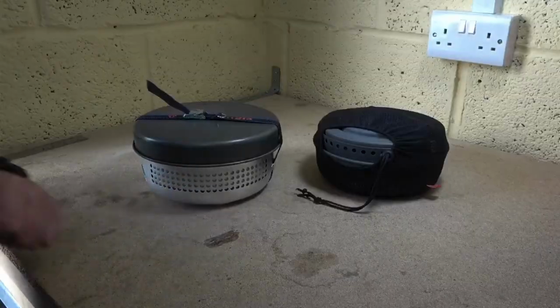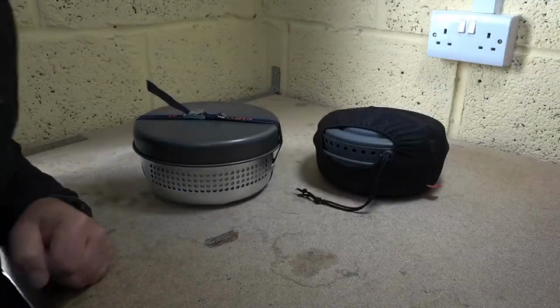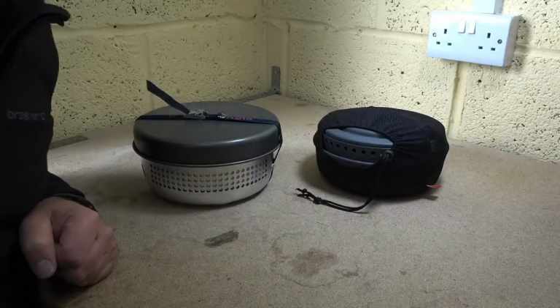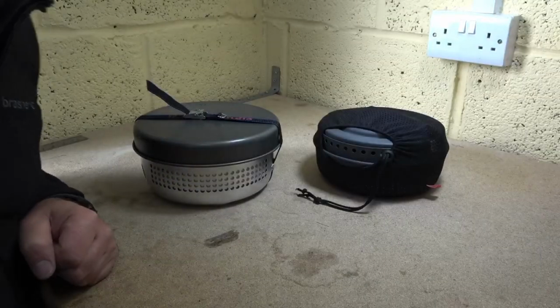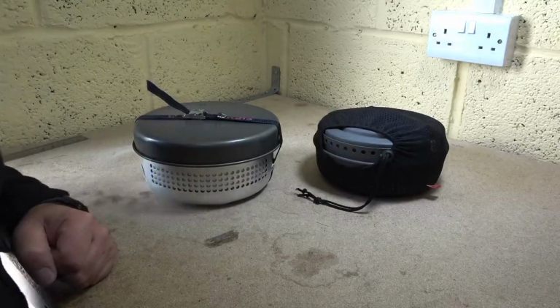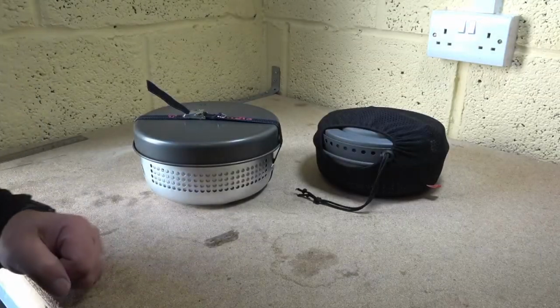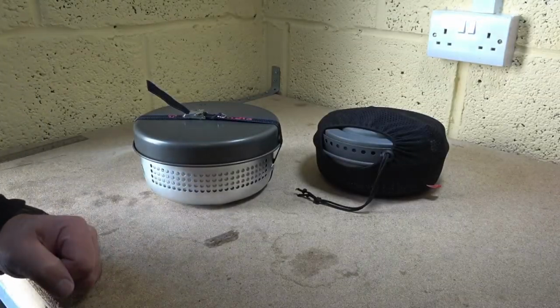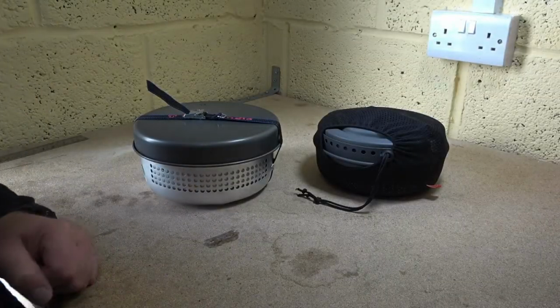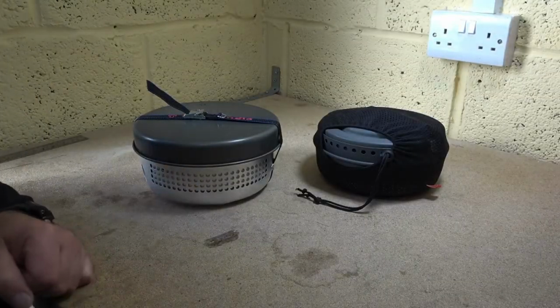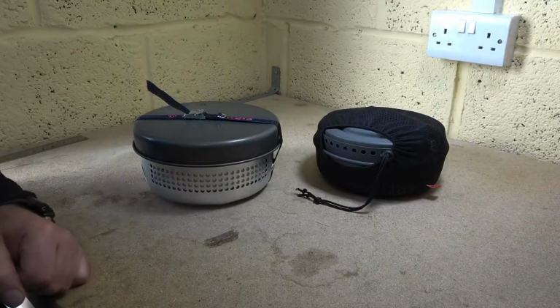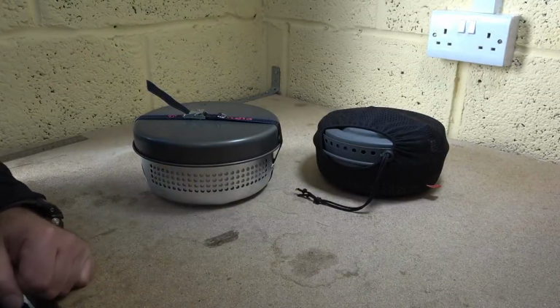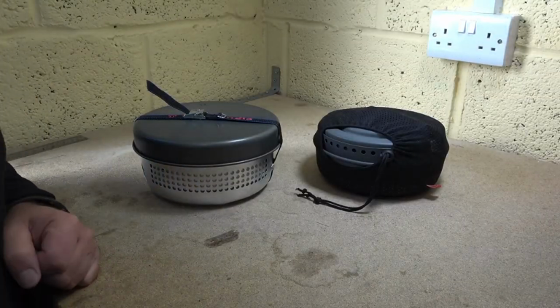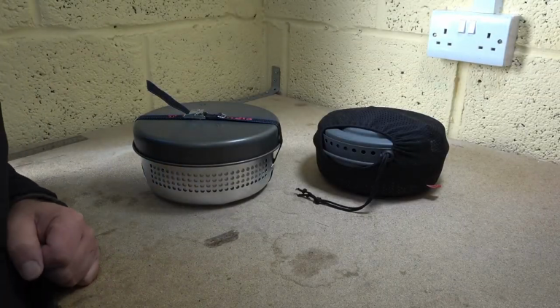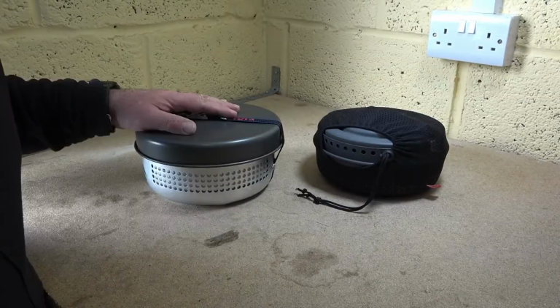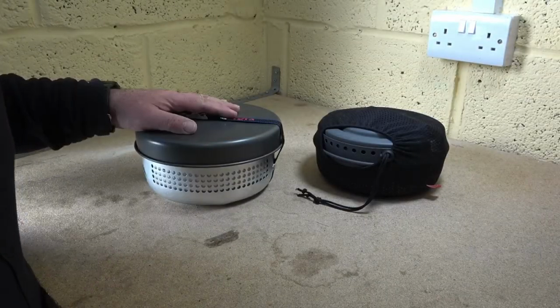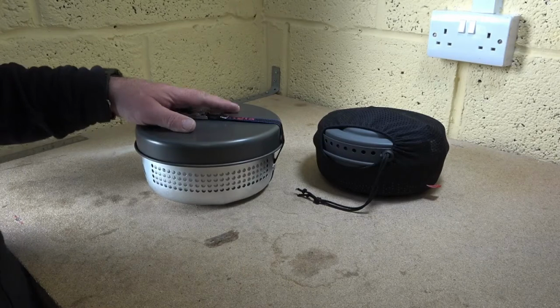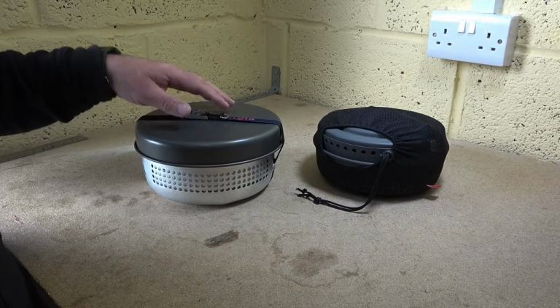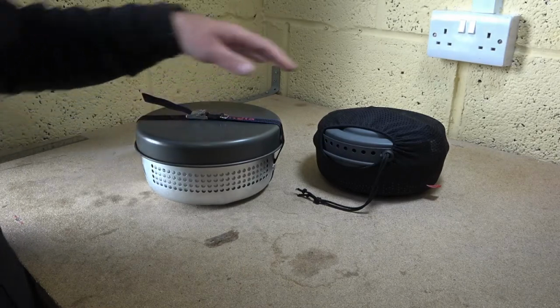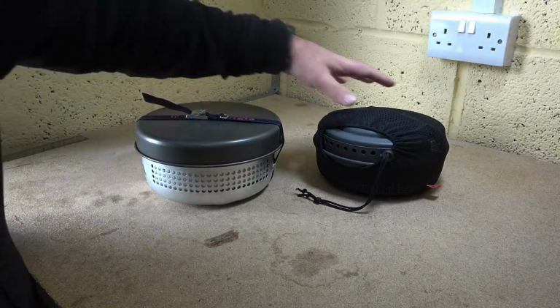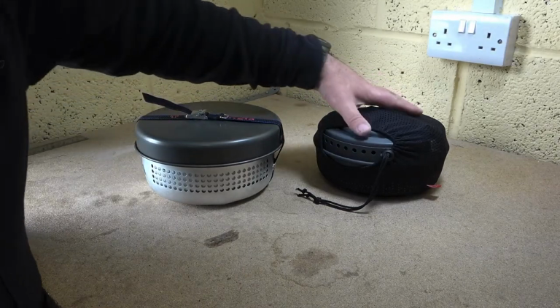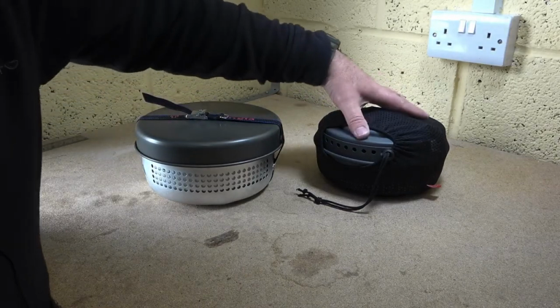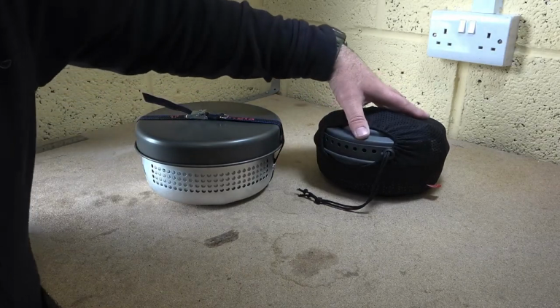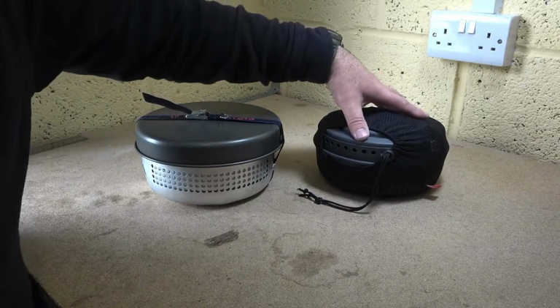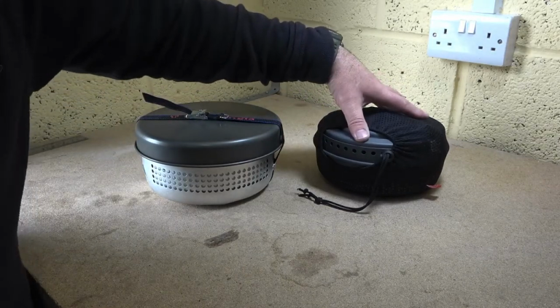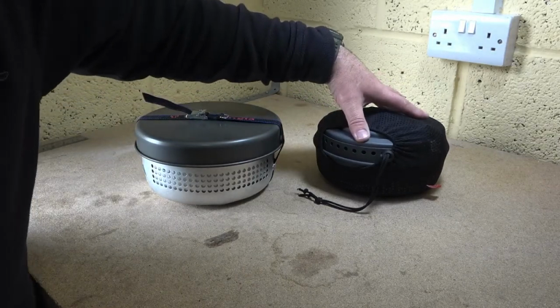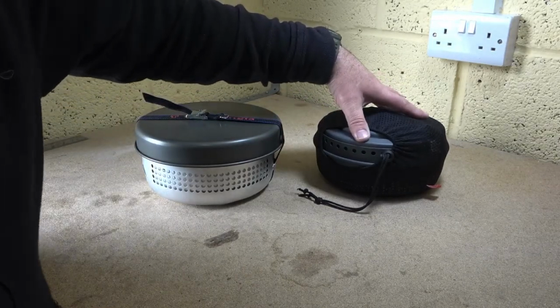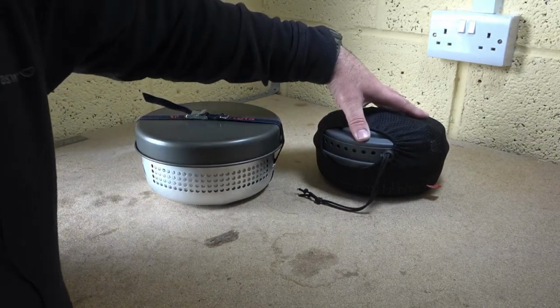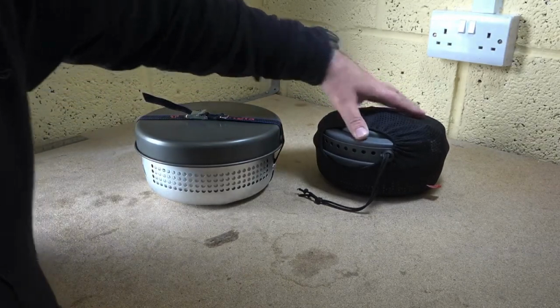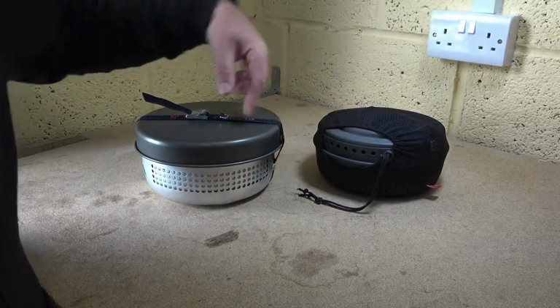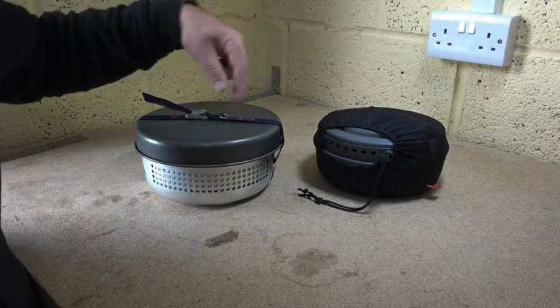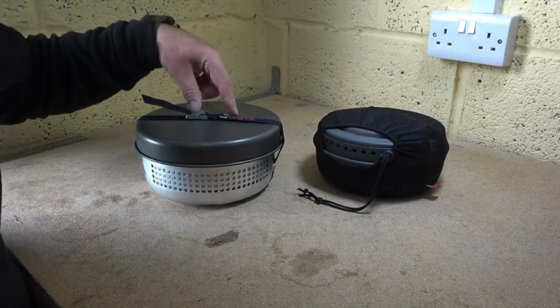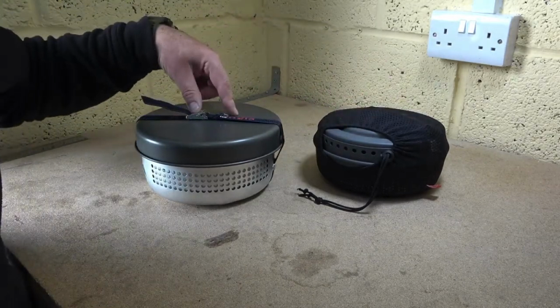Hello everybody, how you doing out there? Today I thought I'd tell you about the fundamental differences between these two stoves.